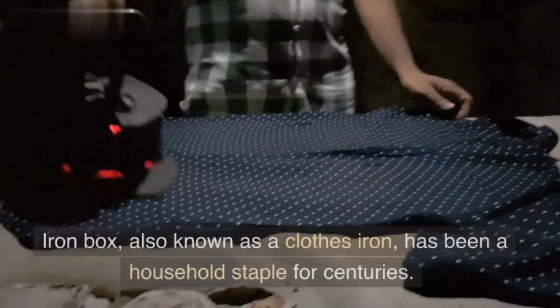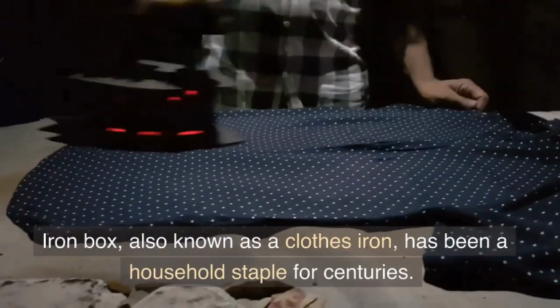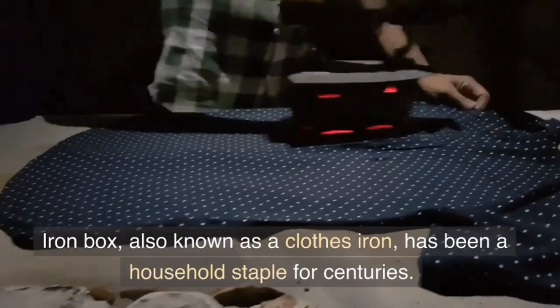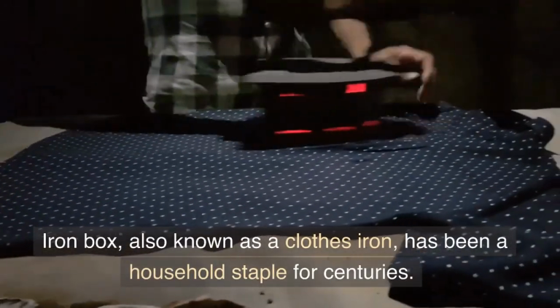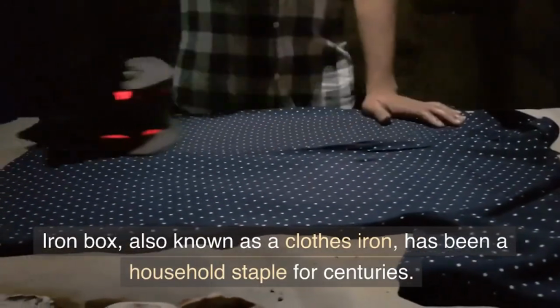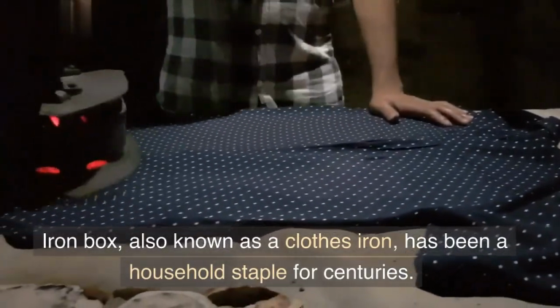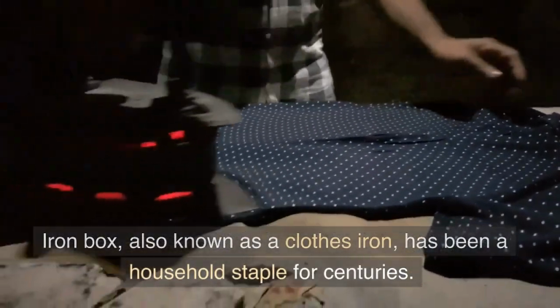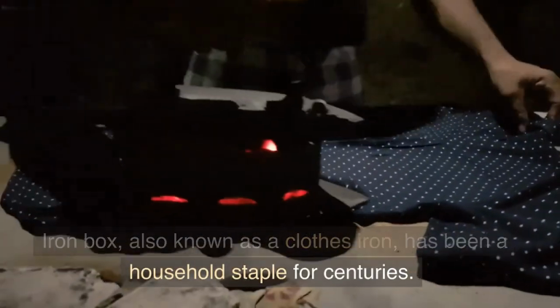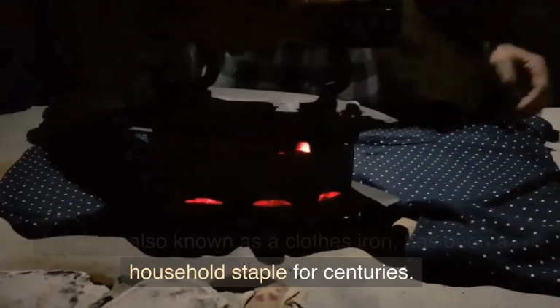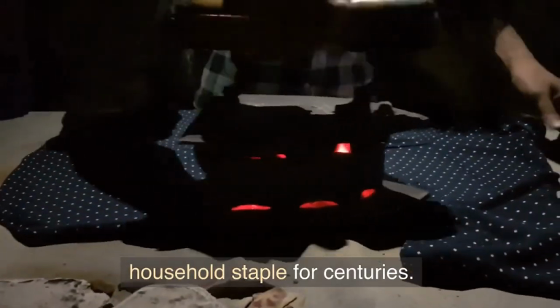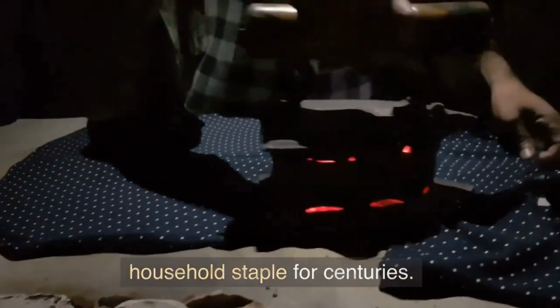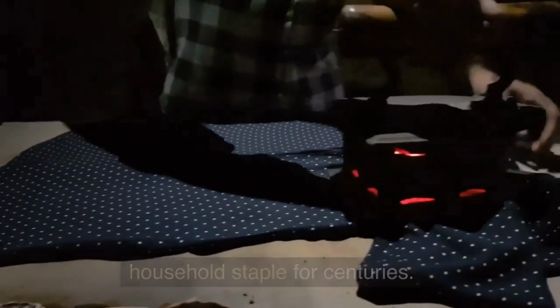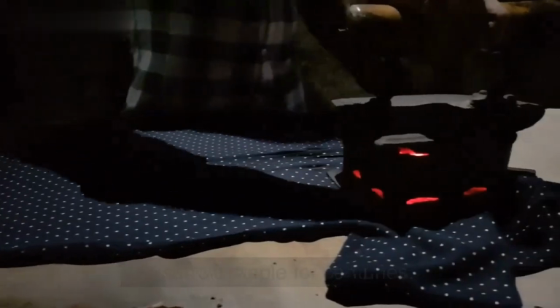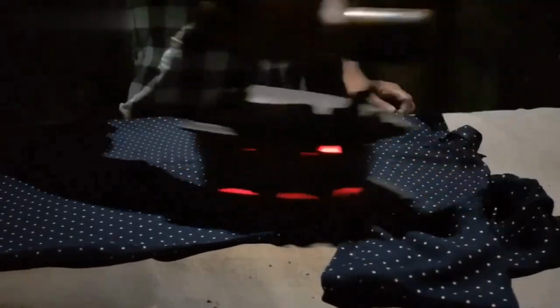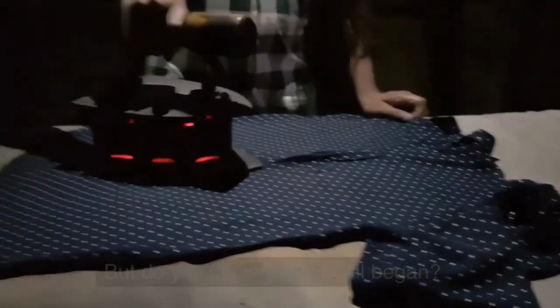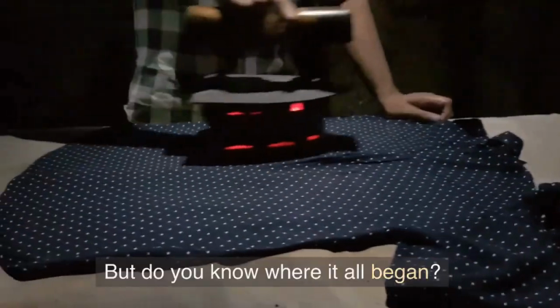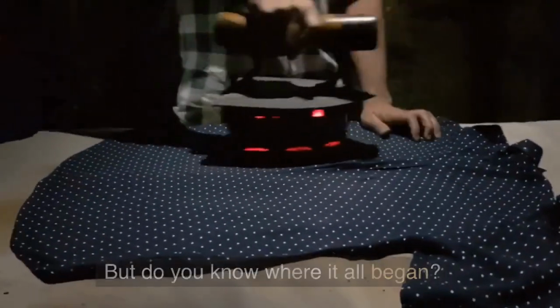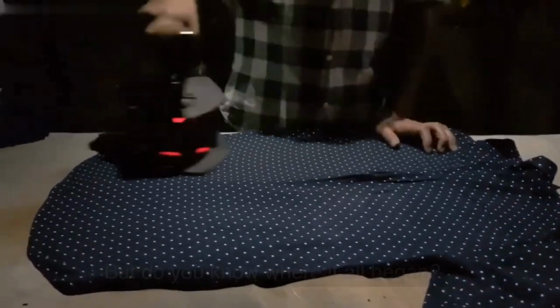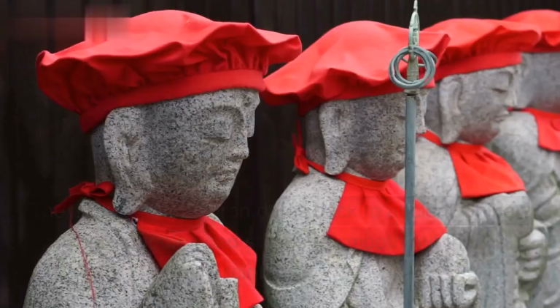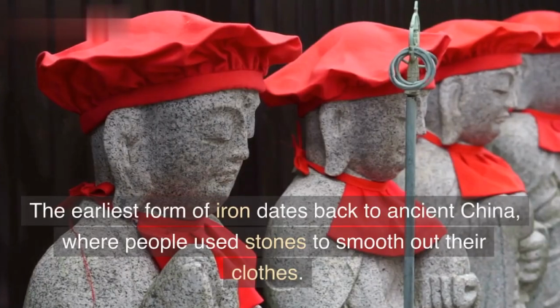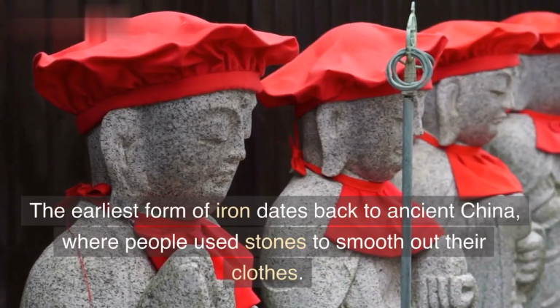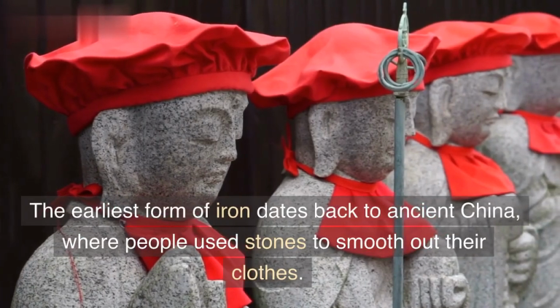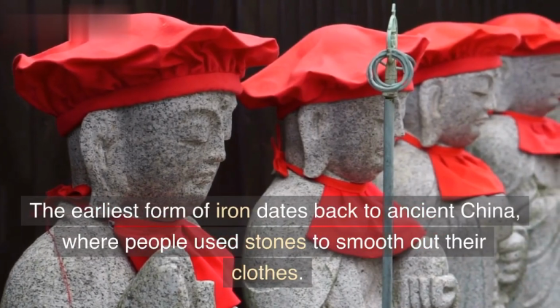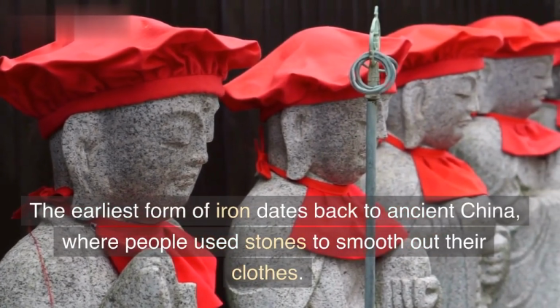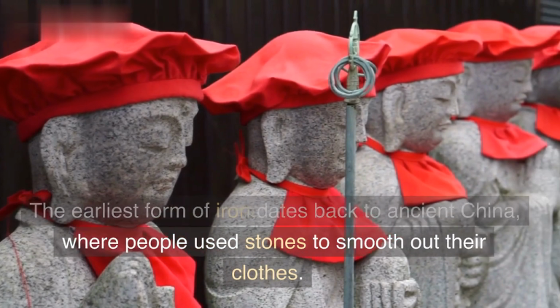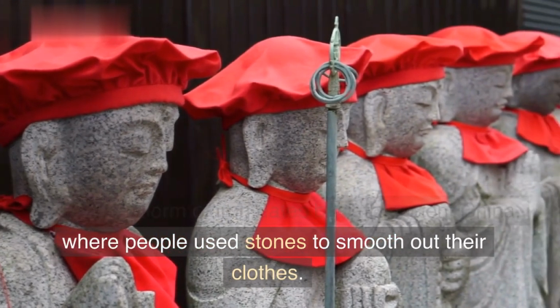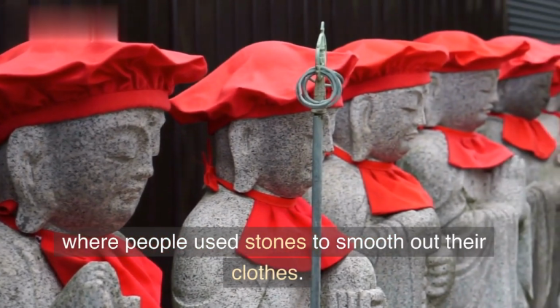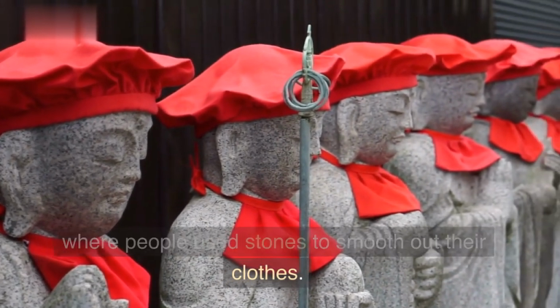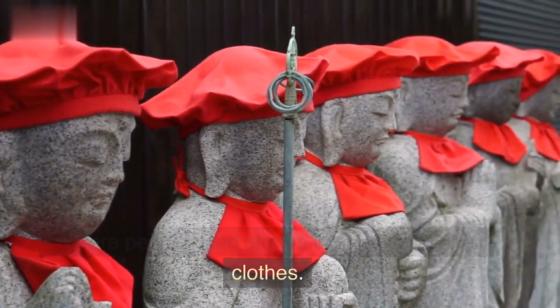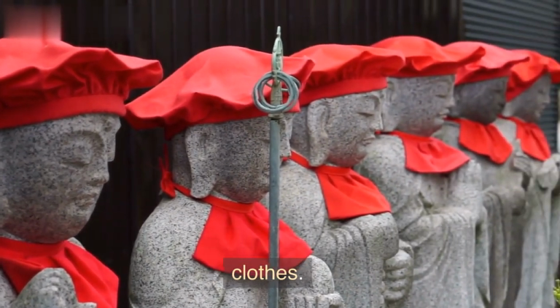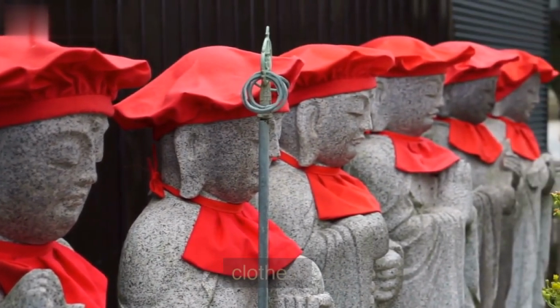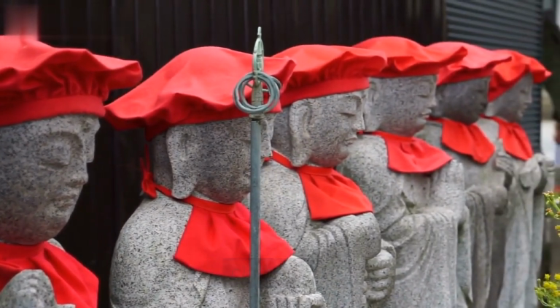The iron box, also known as a clothes iron, has been a household staple for centuries. But do you know where it all began? The earliest form of iron dates back to ancient China, where people used stones to smooth out their clothes.